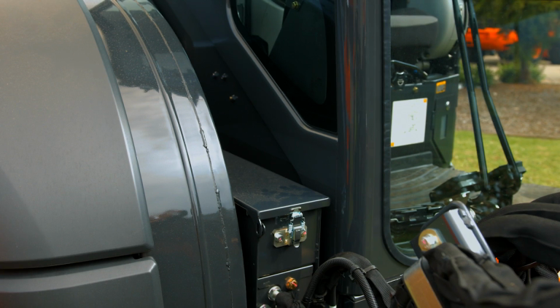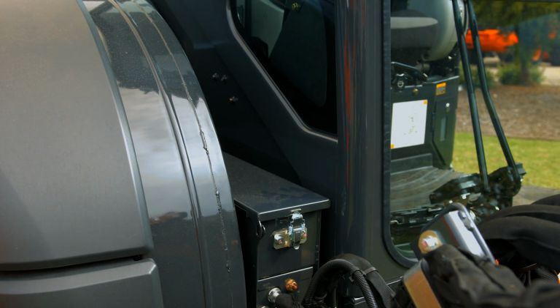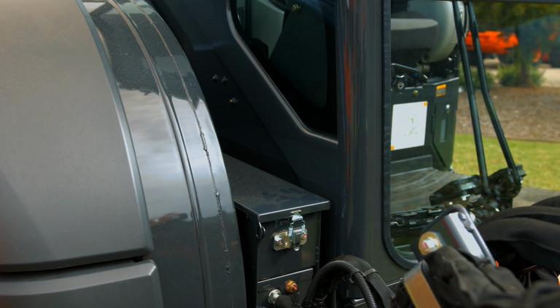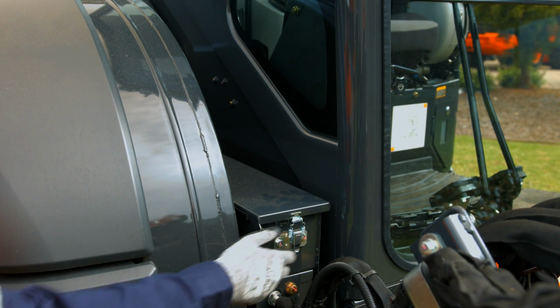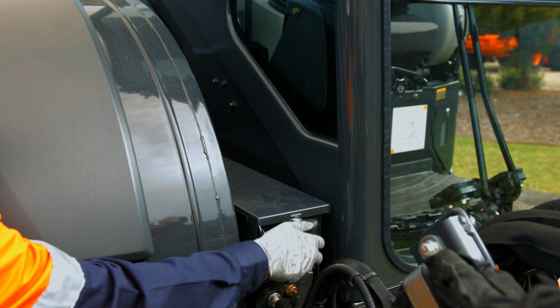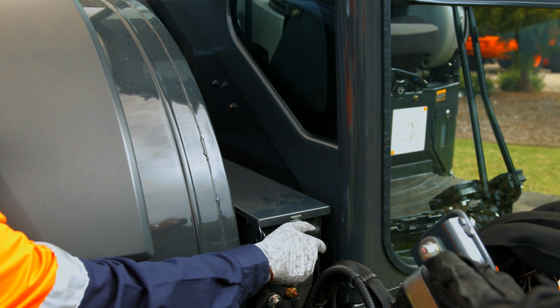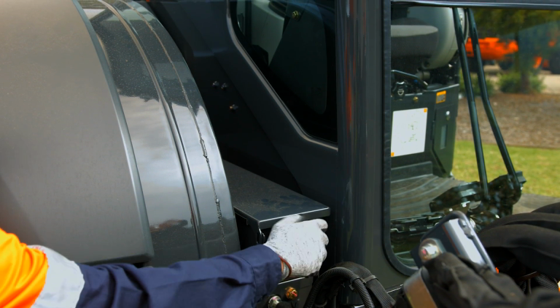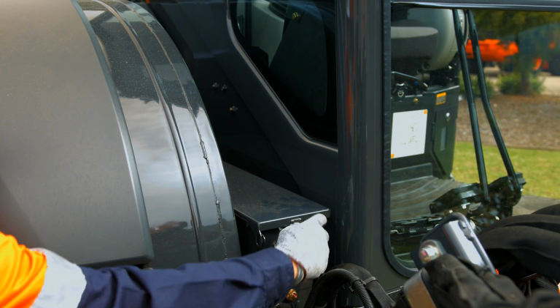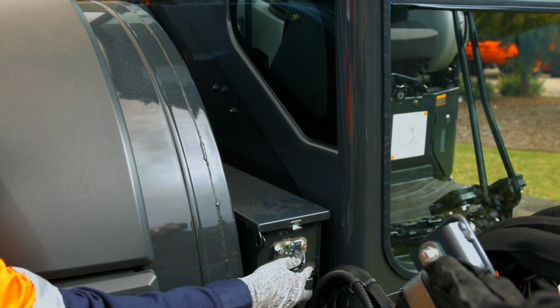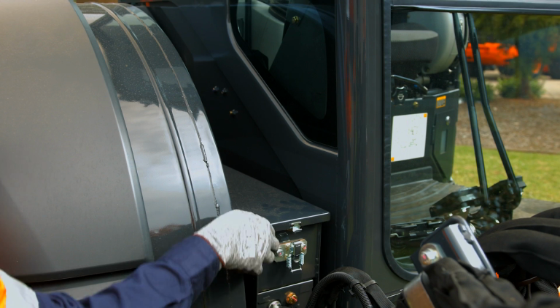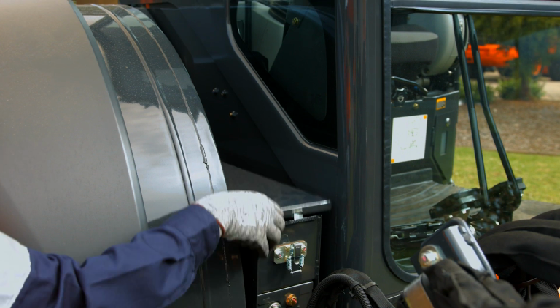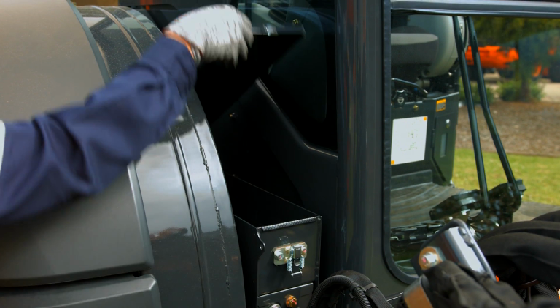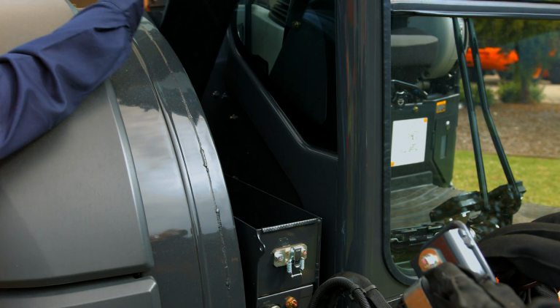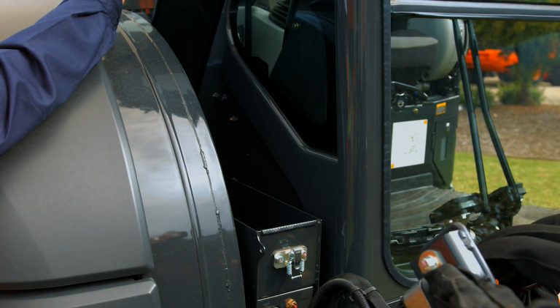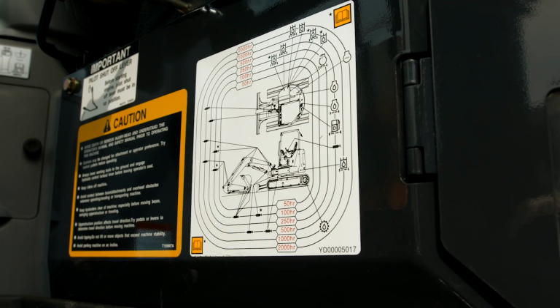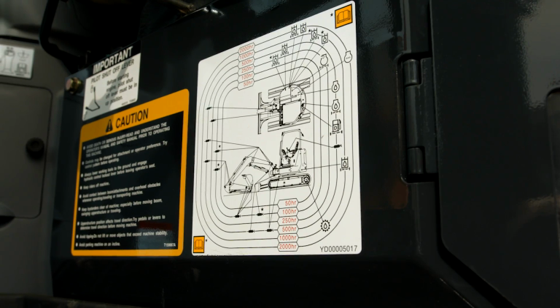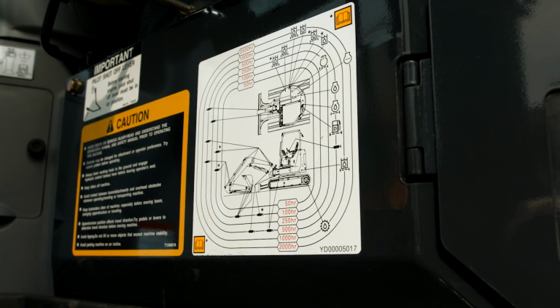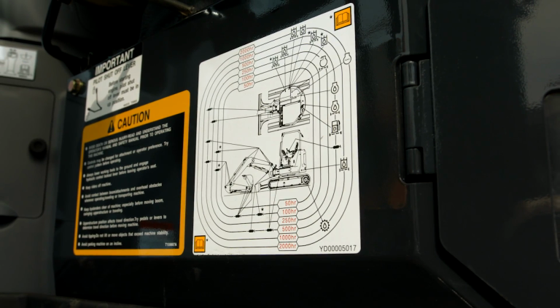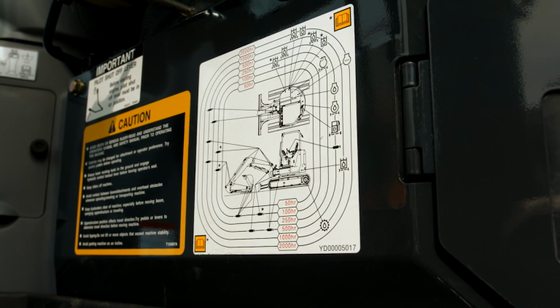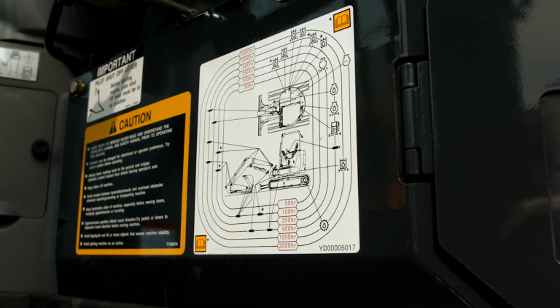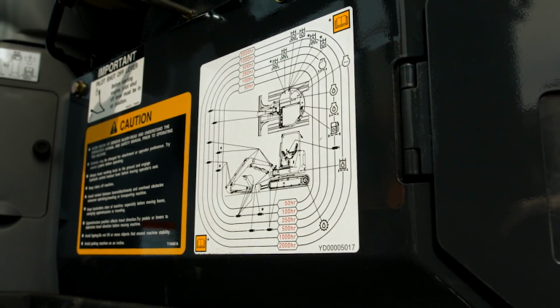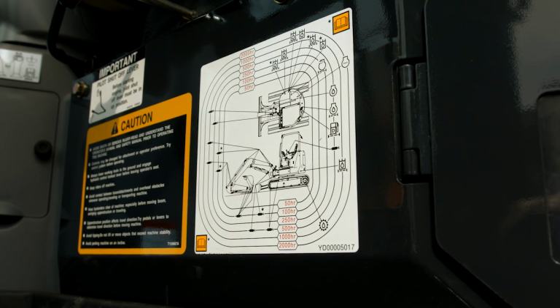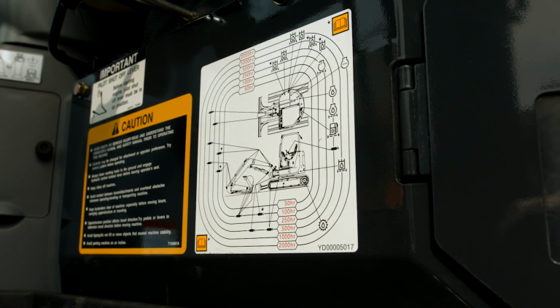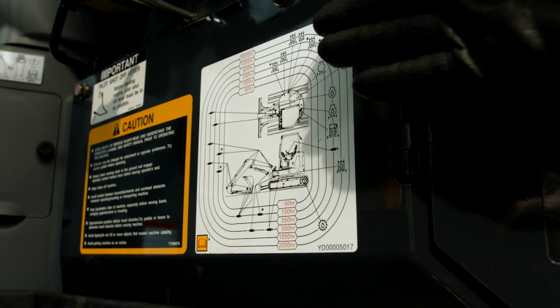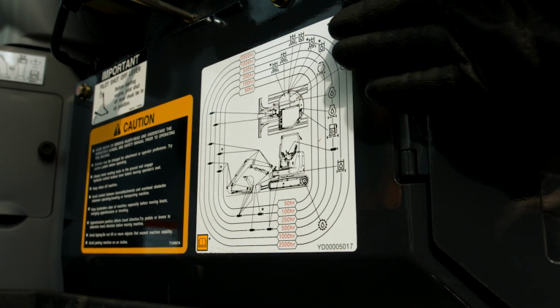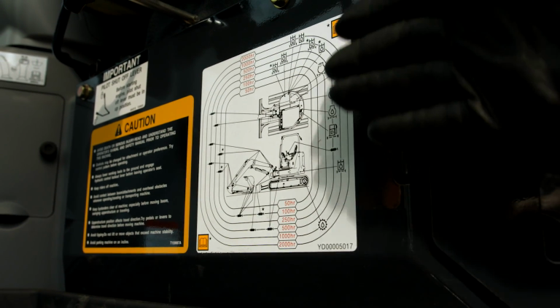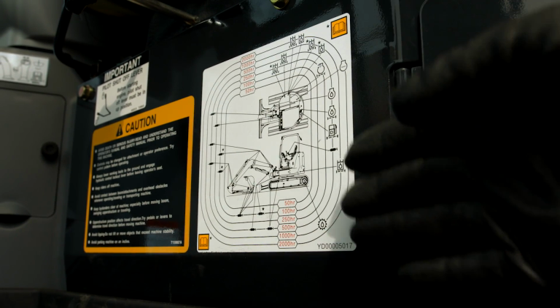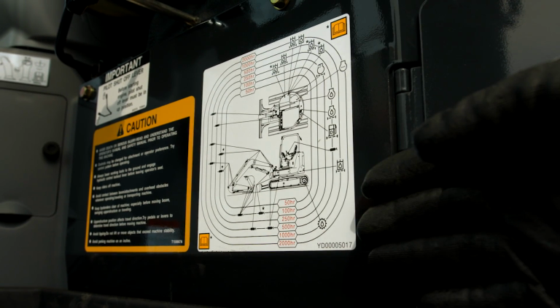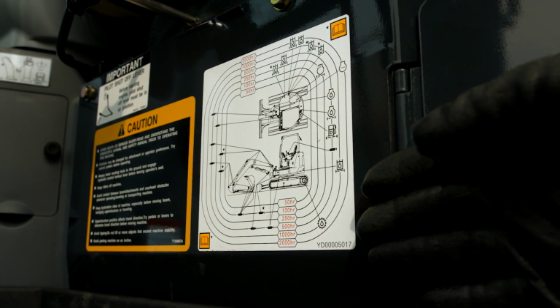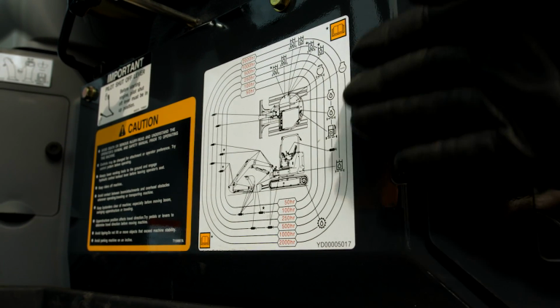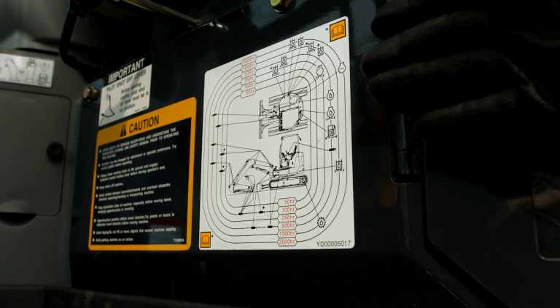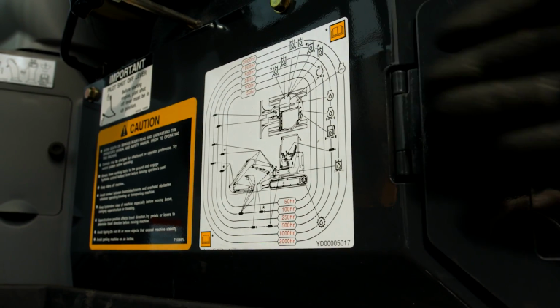A toolbox is located beside the operator's hub to store a grease gun and other essentials. A maintenance guide is affixed under the operator's seat to ensure awareness of the maintenance locations and intervals, including greasing points.